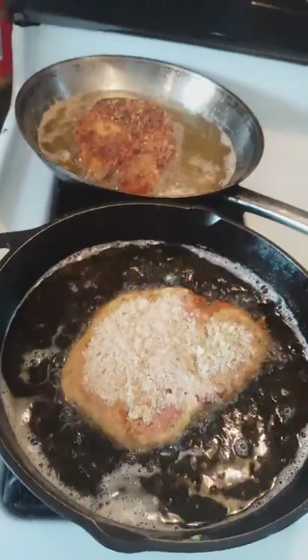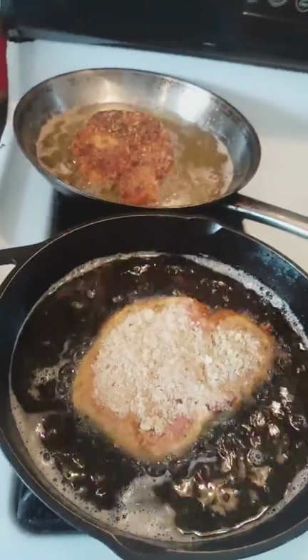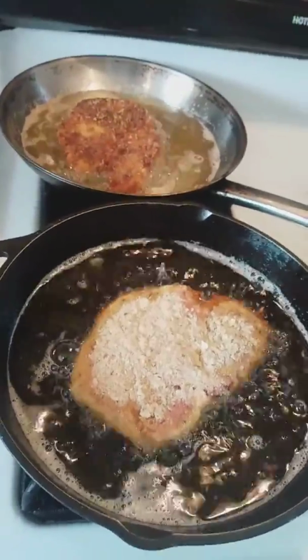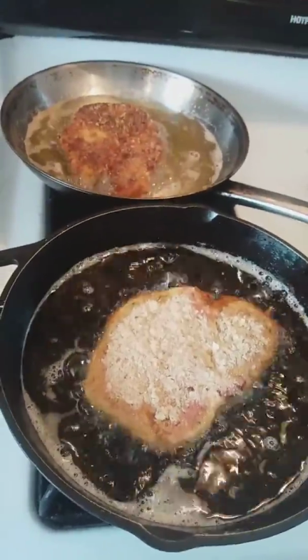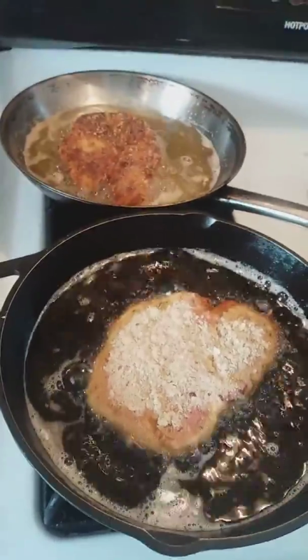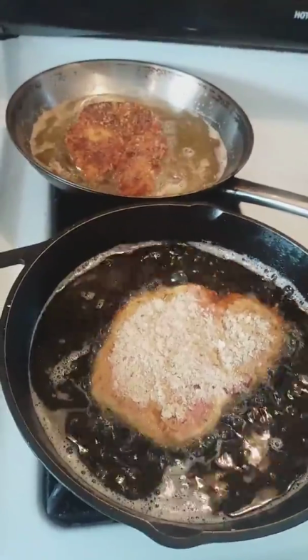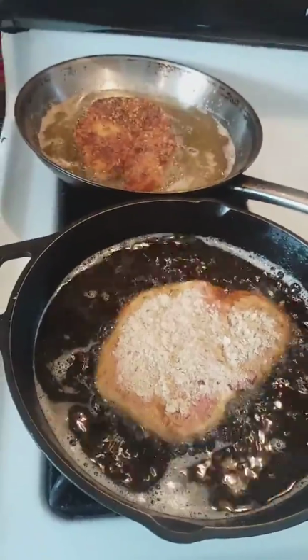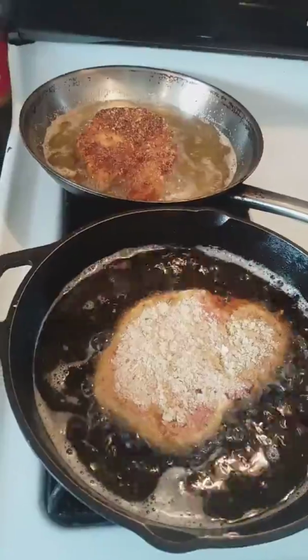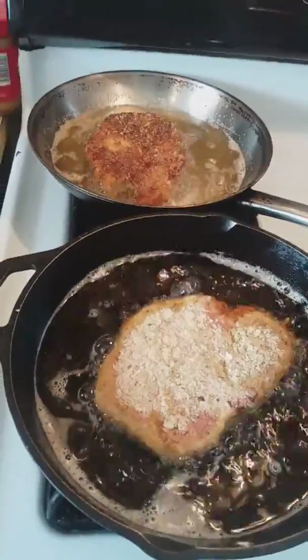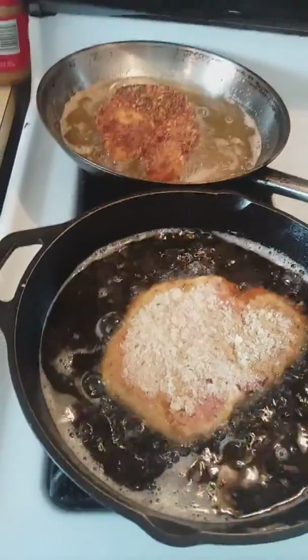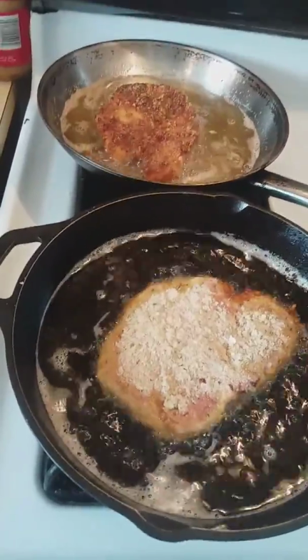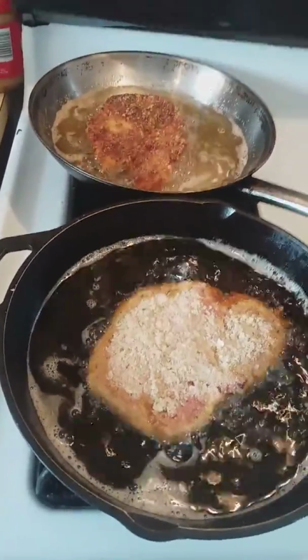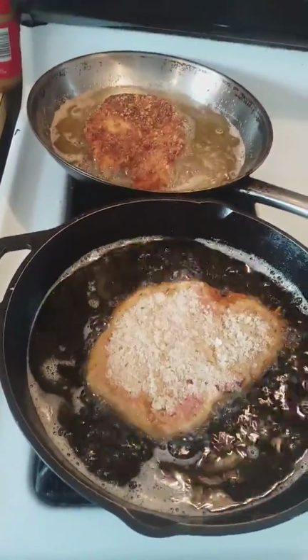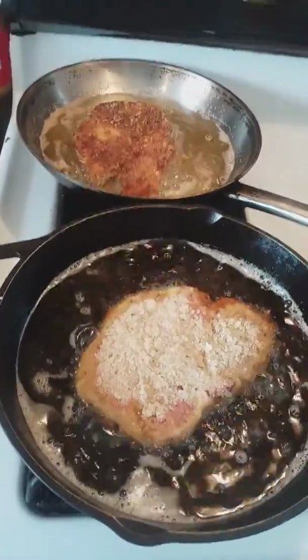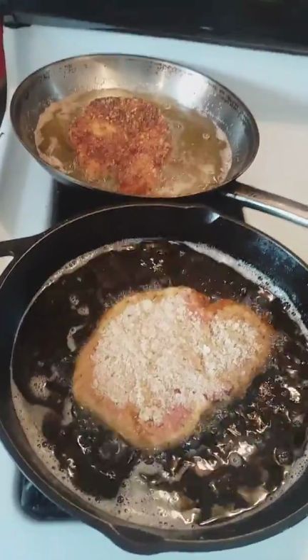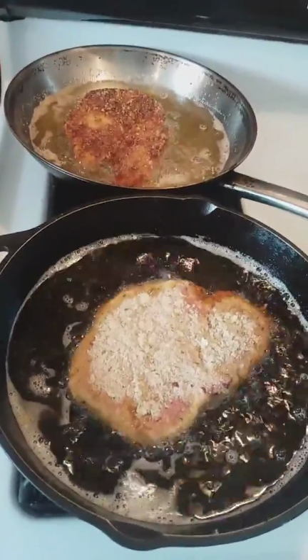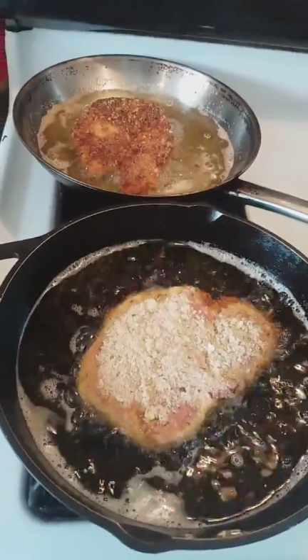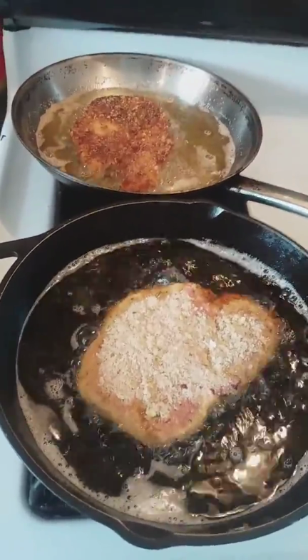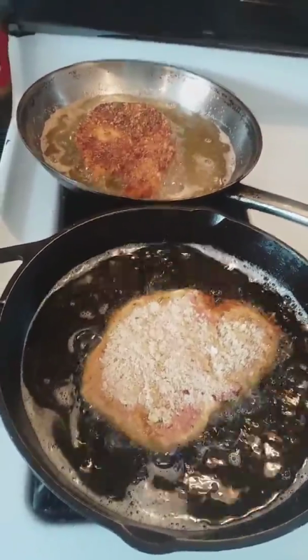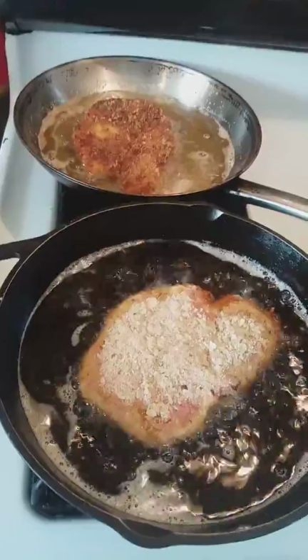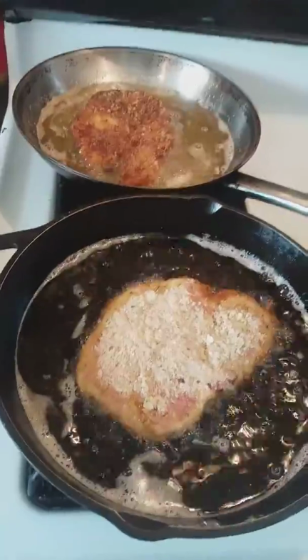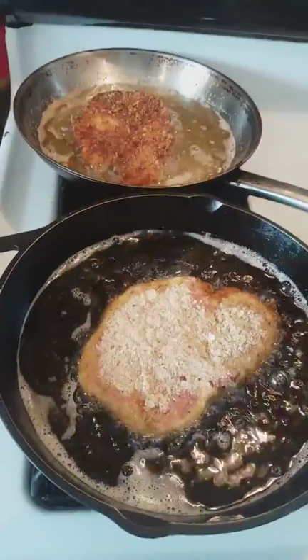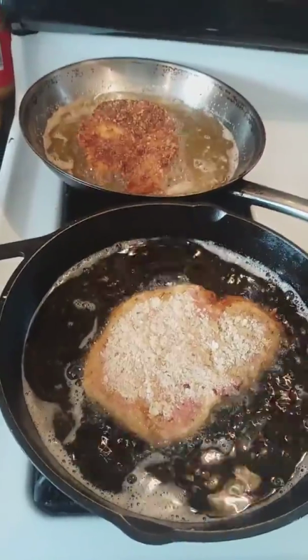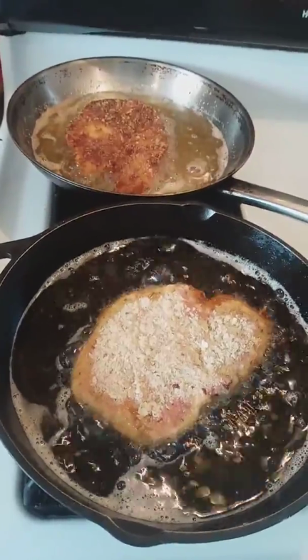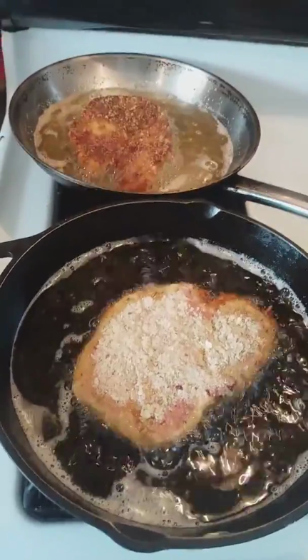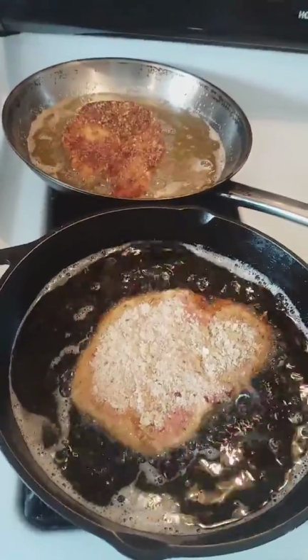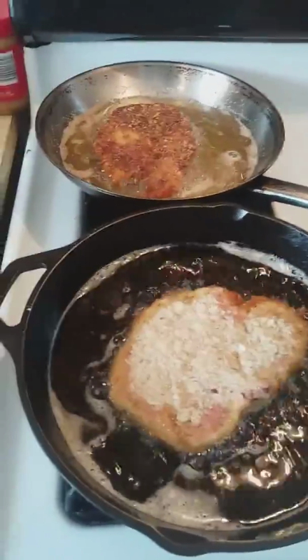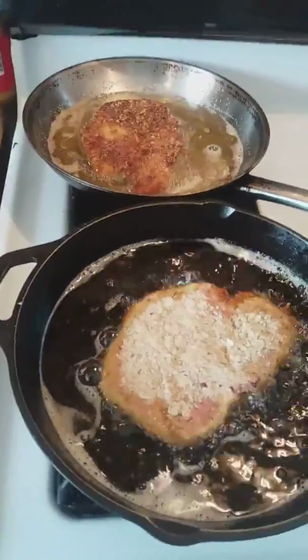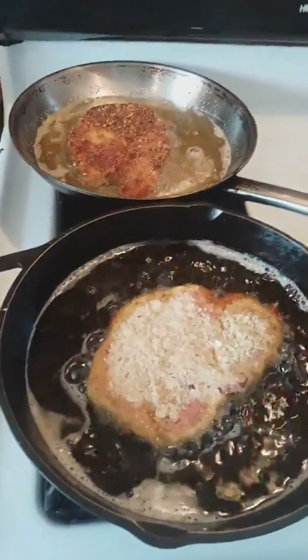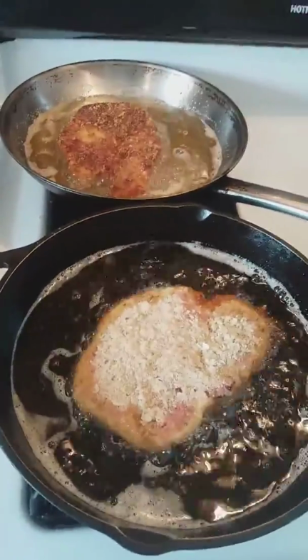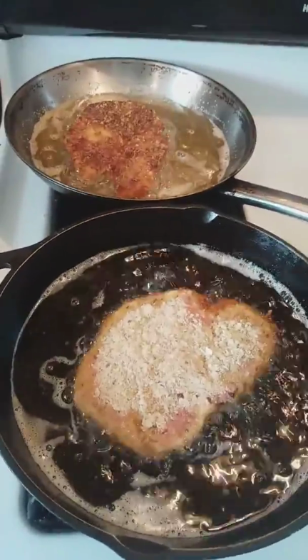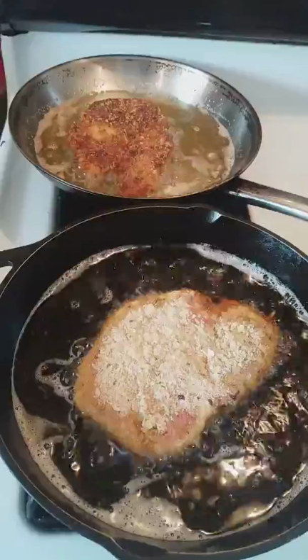Now, please remember, when you're working with pork chops, you need to be clean with it. You have to sanitize the spot where — I was patting dry — I sanitized that spot. You can get sicknesses from pork, more than even beef.